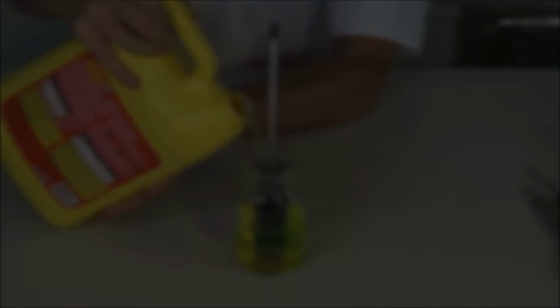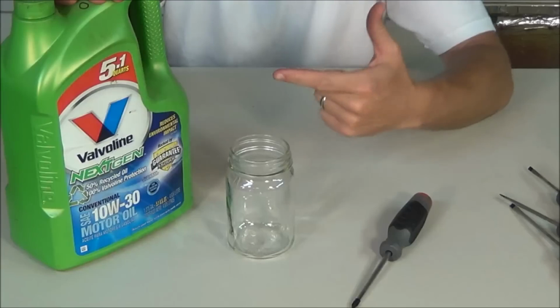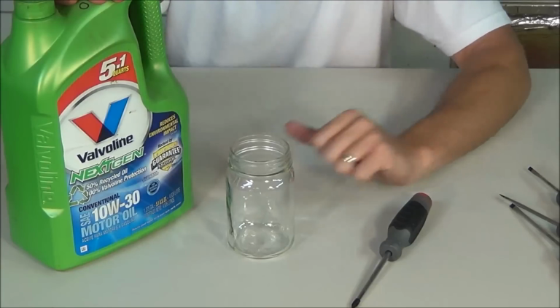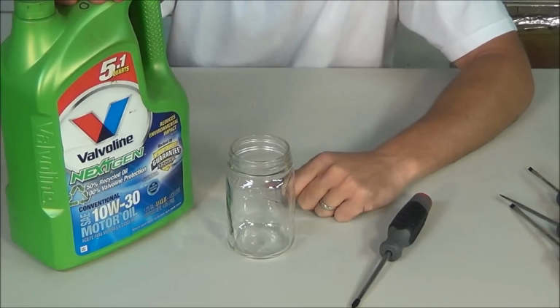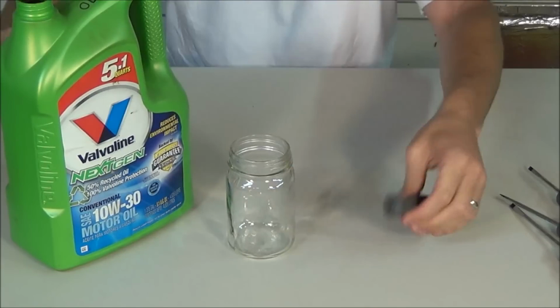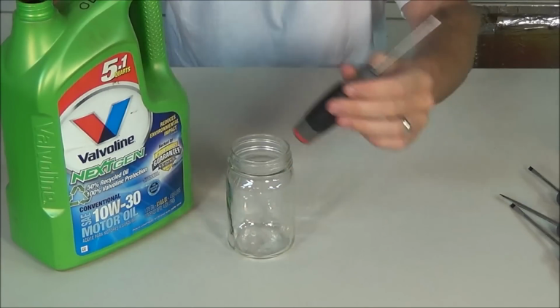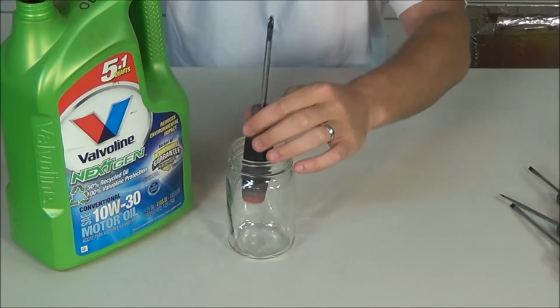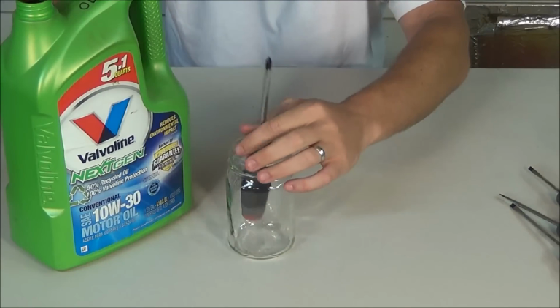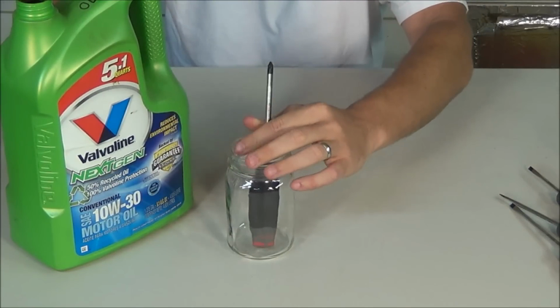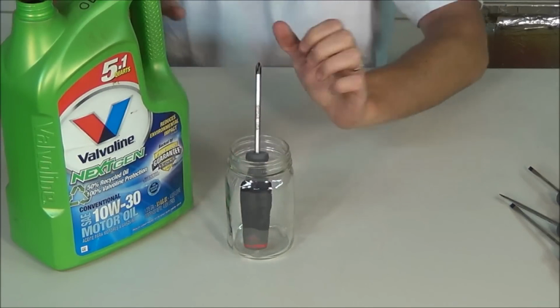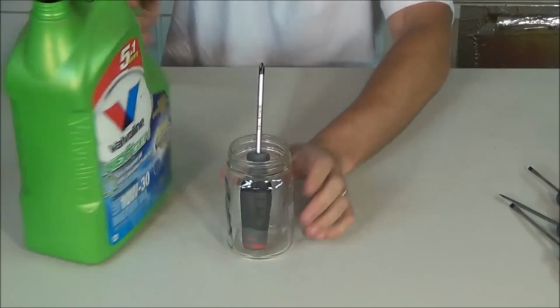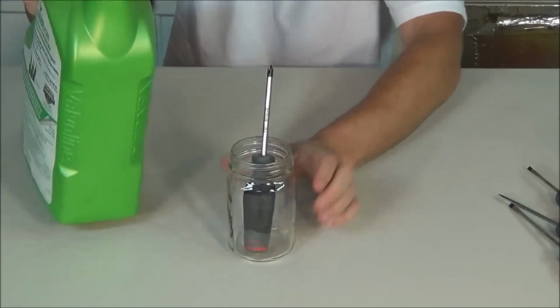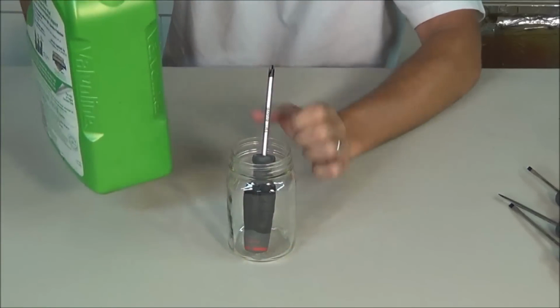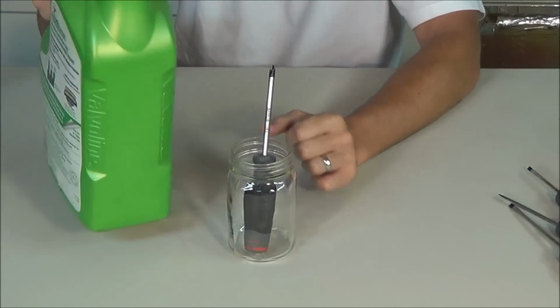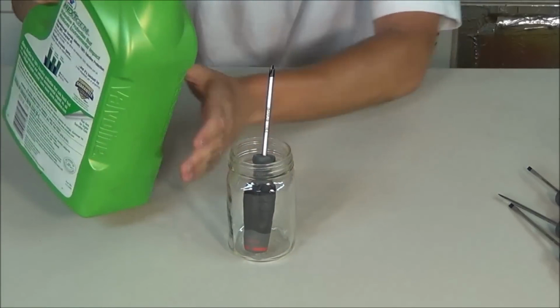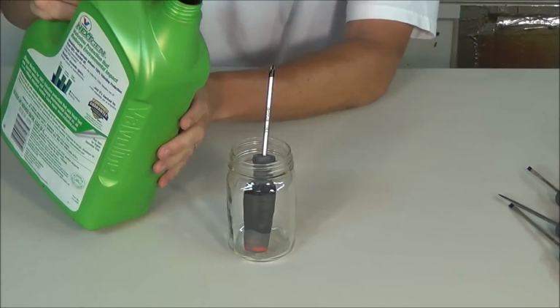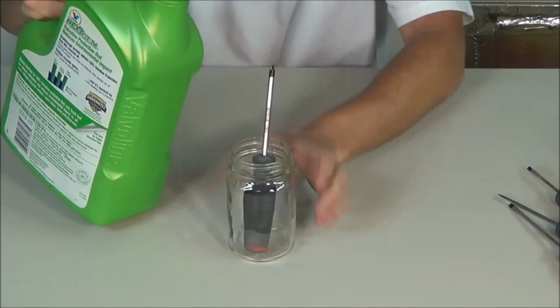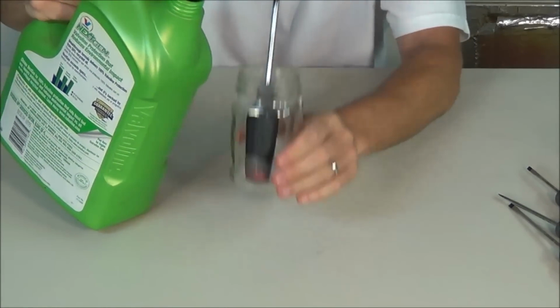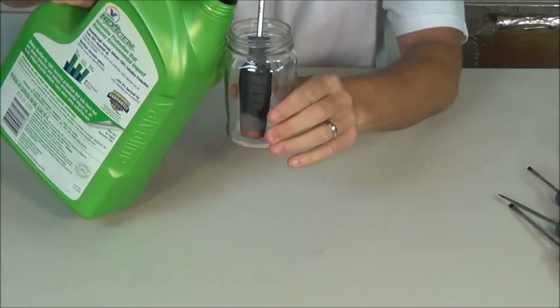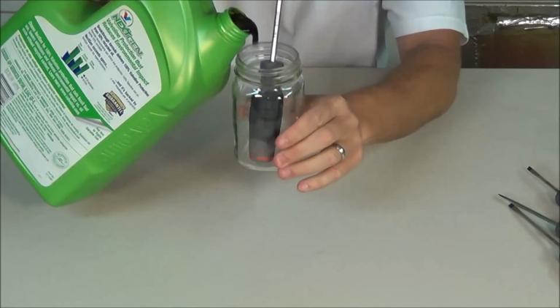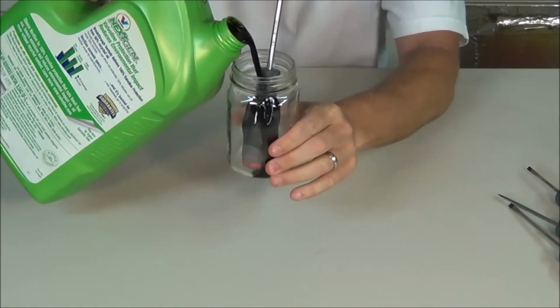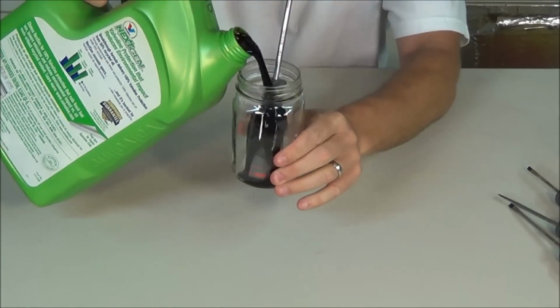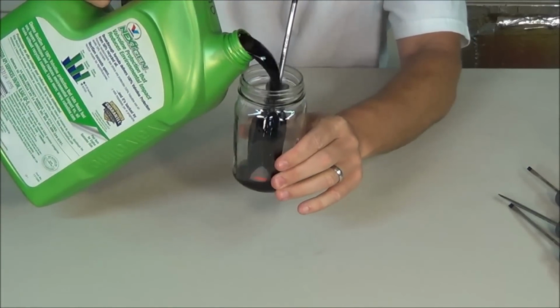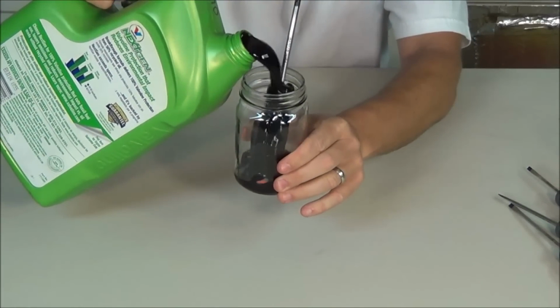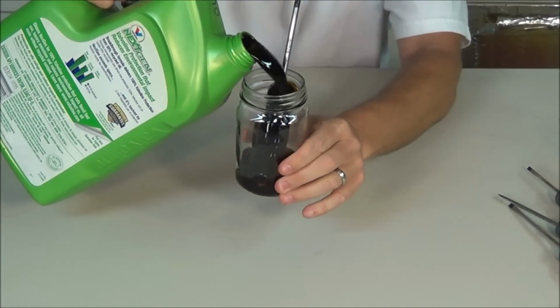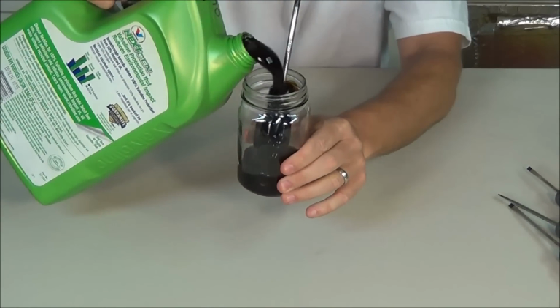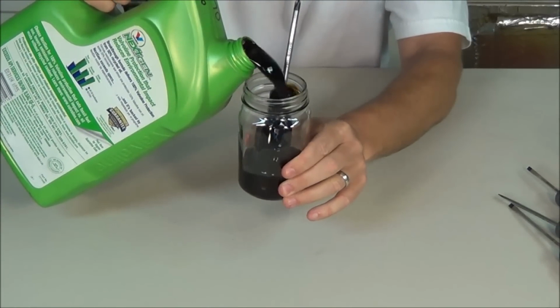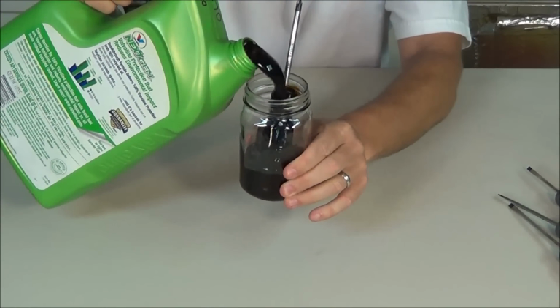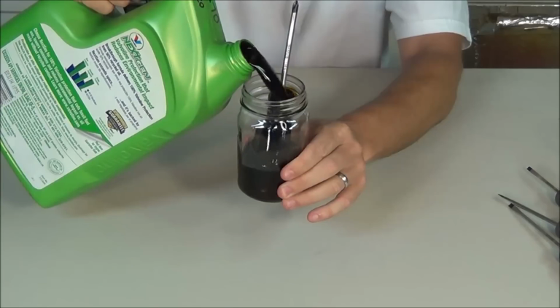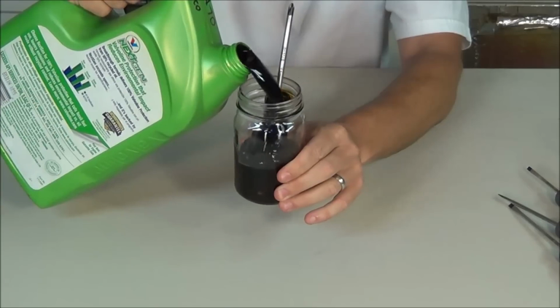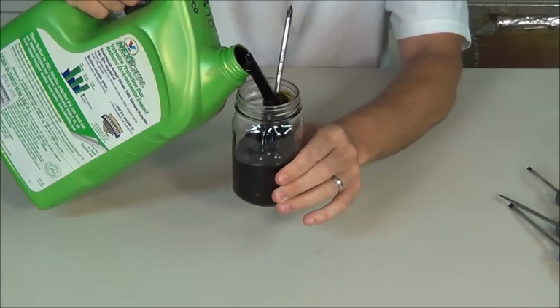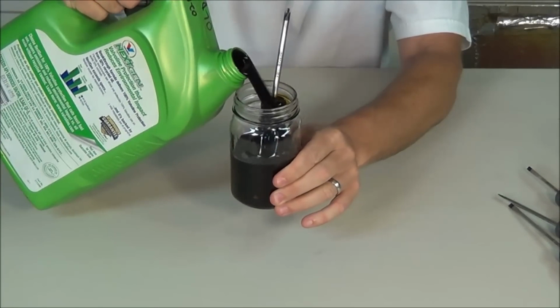This is used motor oil. I'll place the screwdriver in the glass jar, take the used motor oil, and pour it in. You can see it's basically solid black.